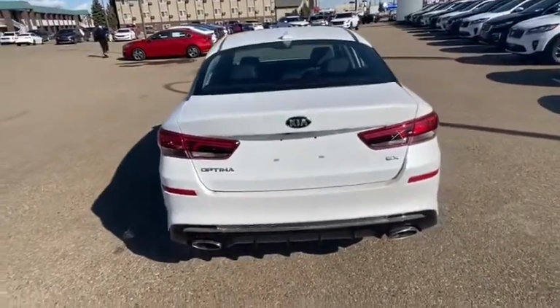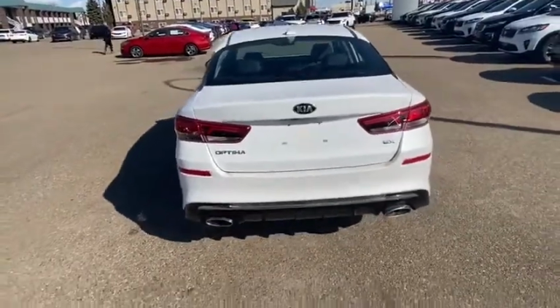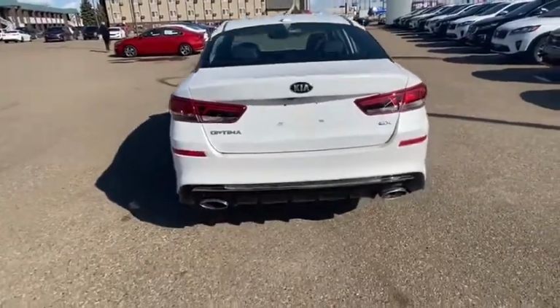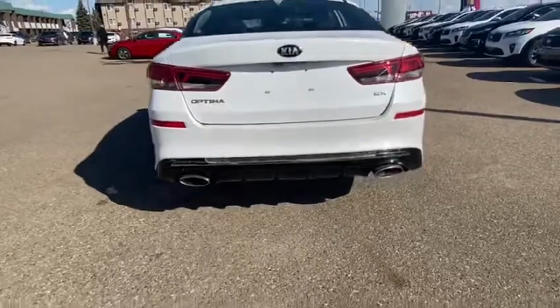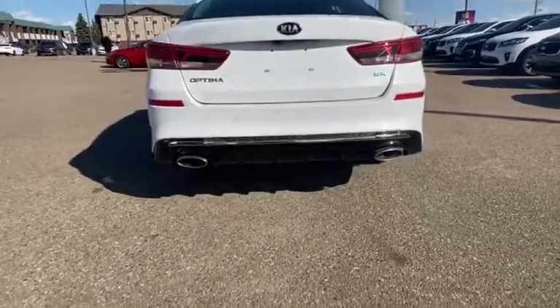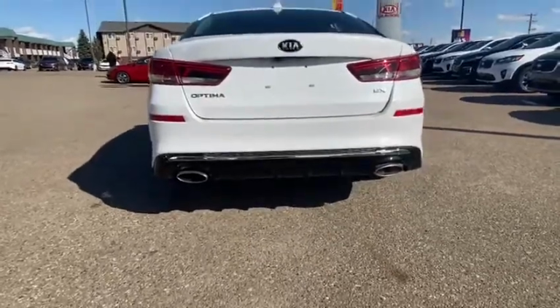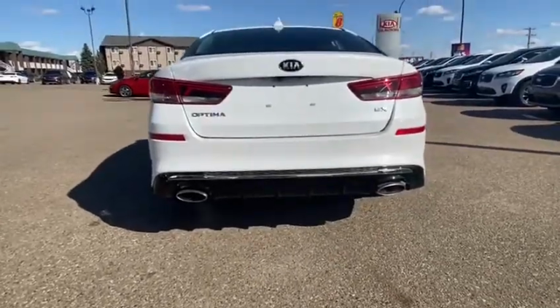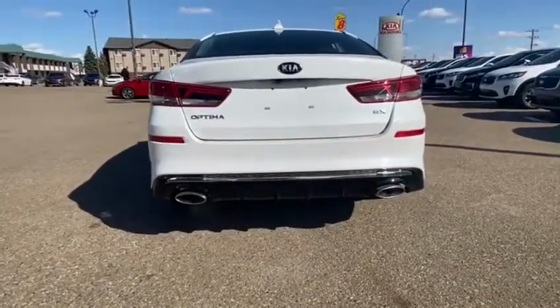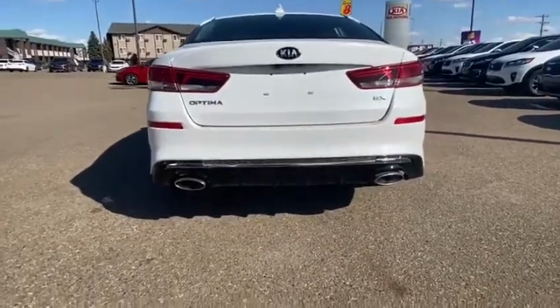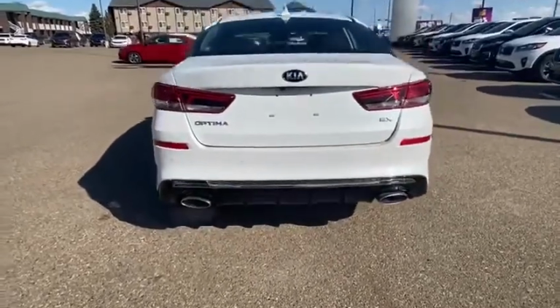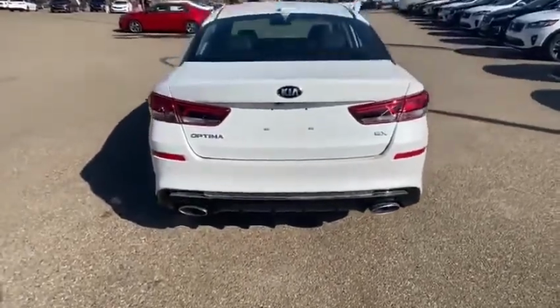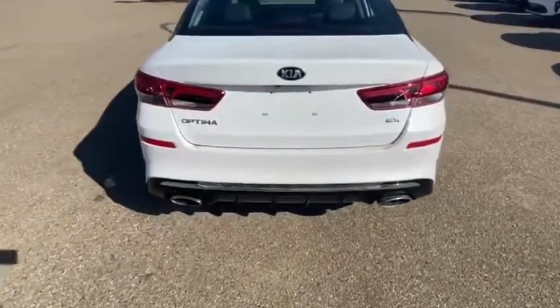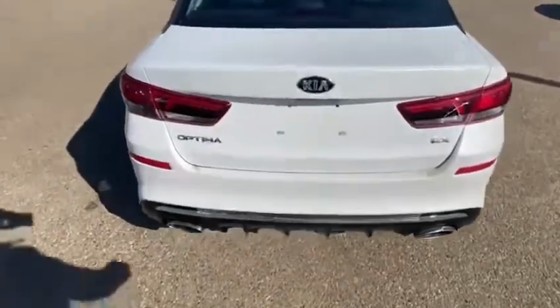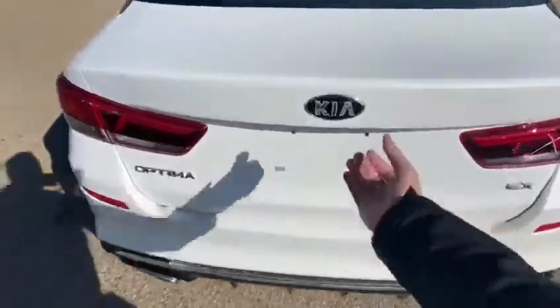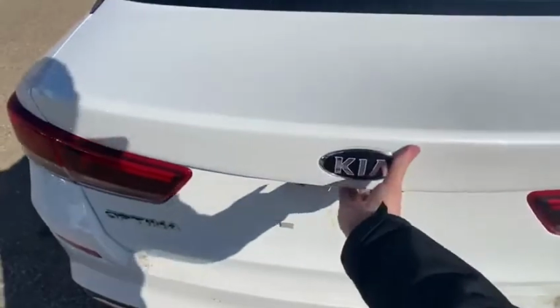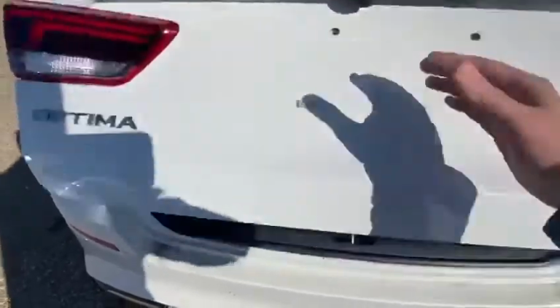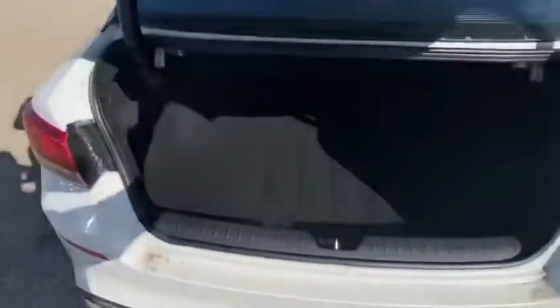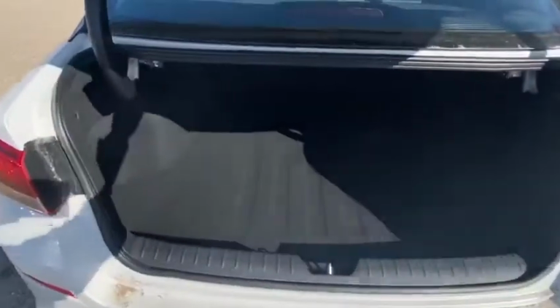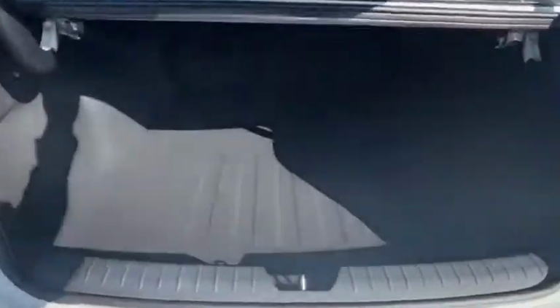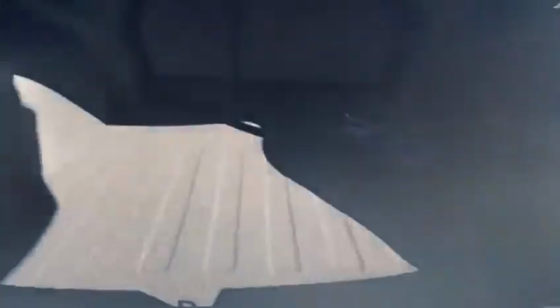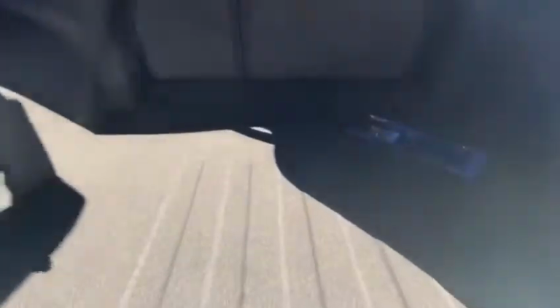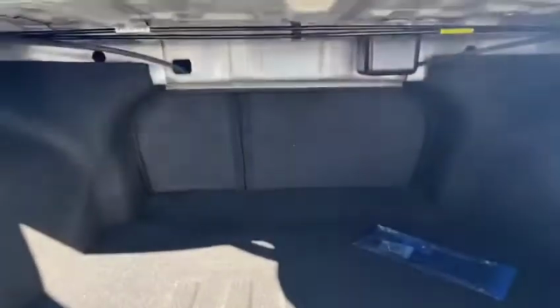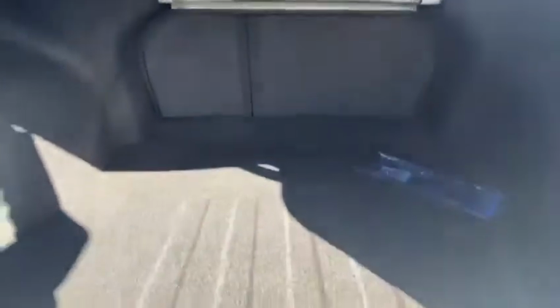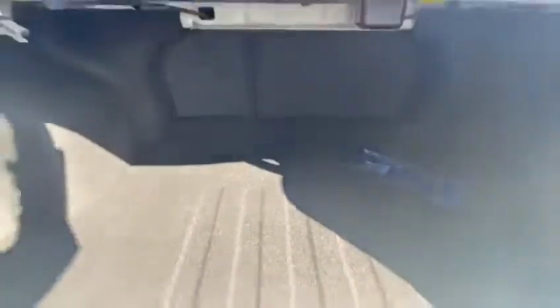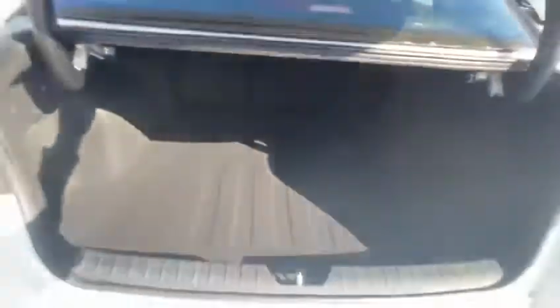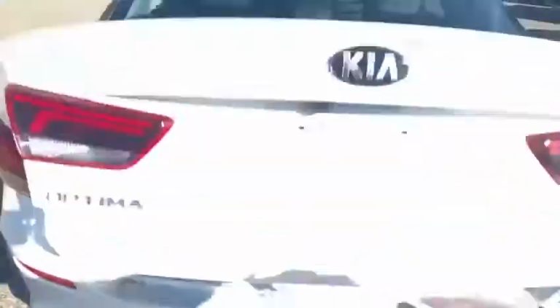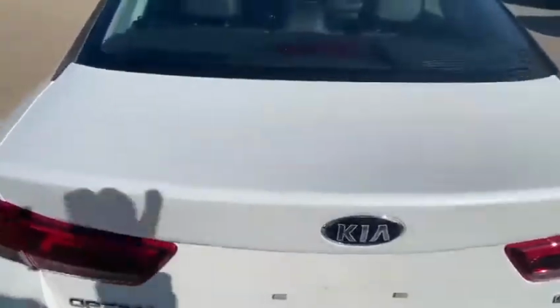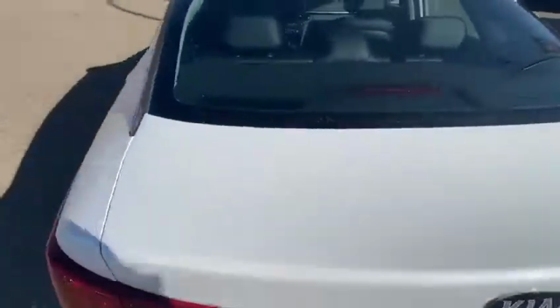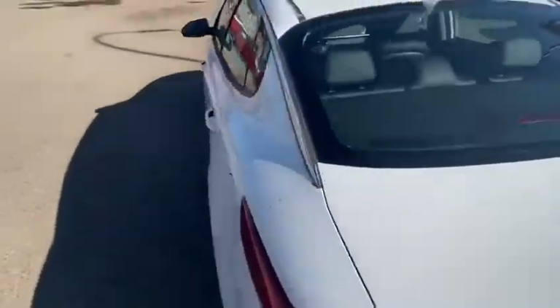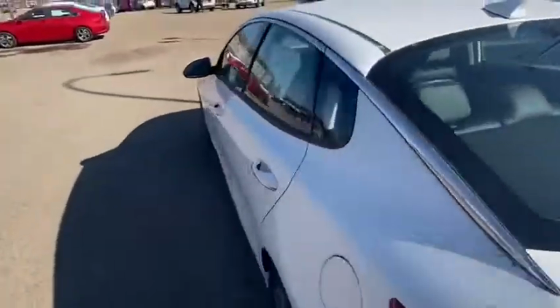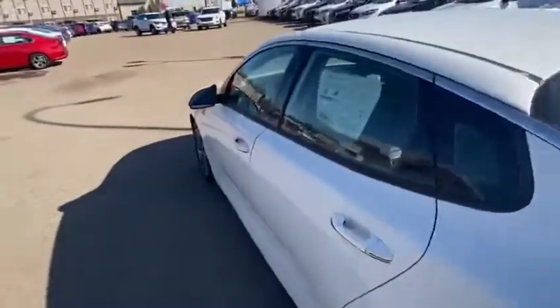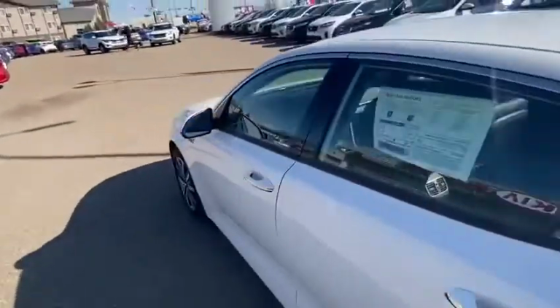Moving to the back, you can see the twin exhaust and the LED taillights. Let's have a quick look in the trunk here — boom, absolutely fantastic space in there. Get you ready for golf season.